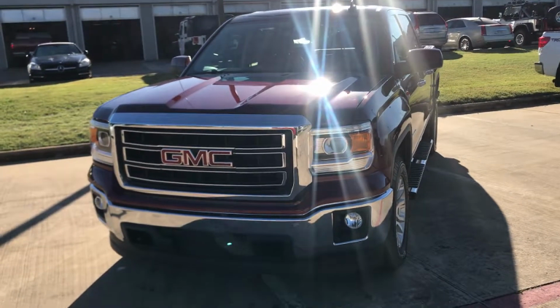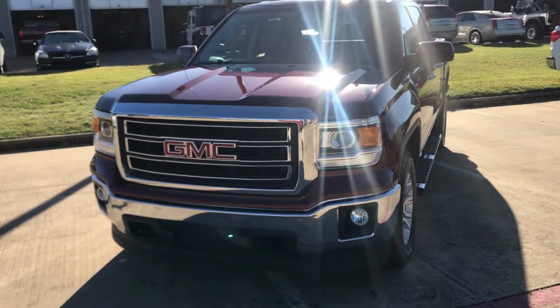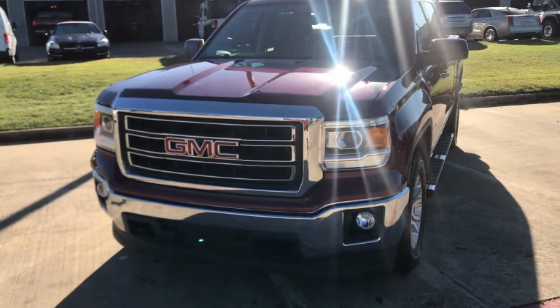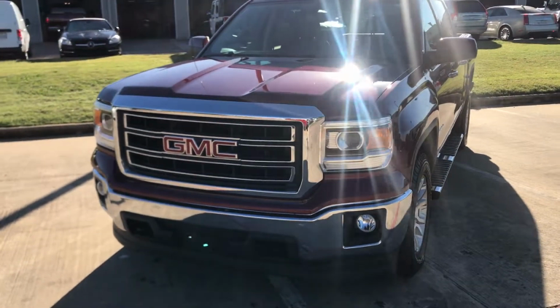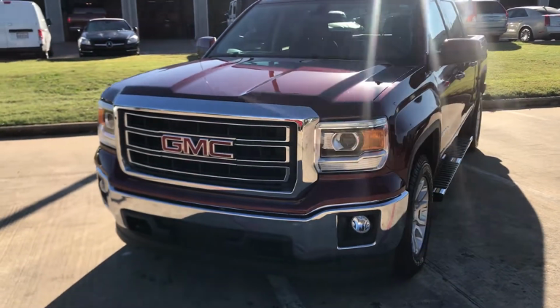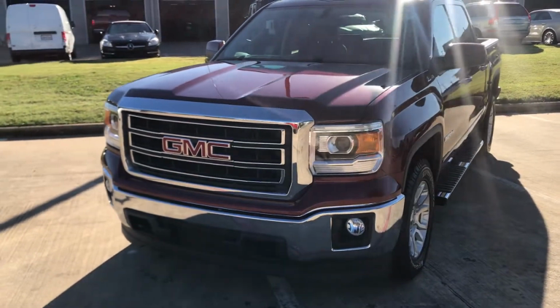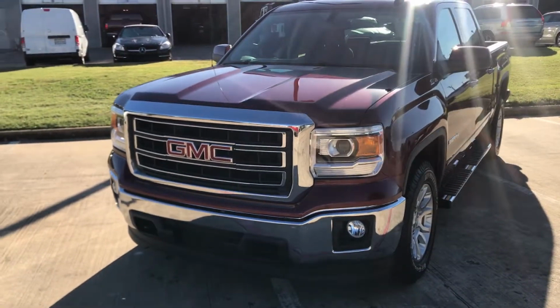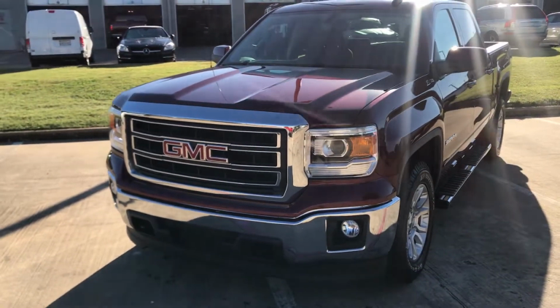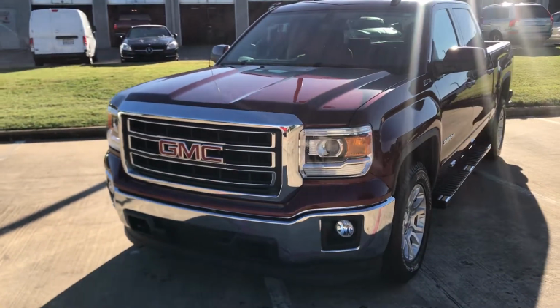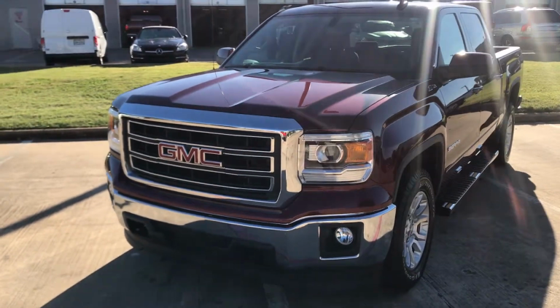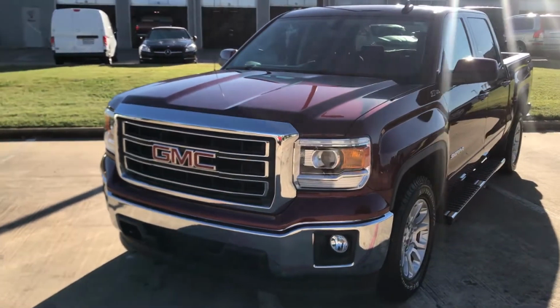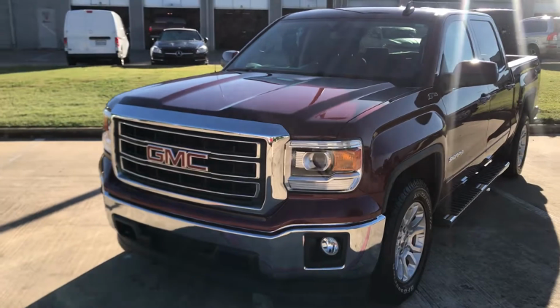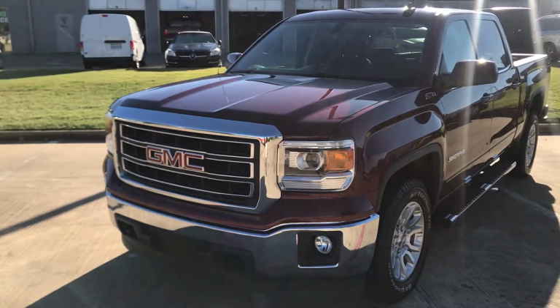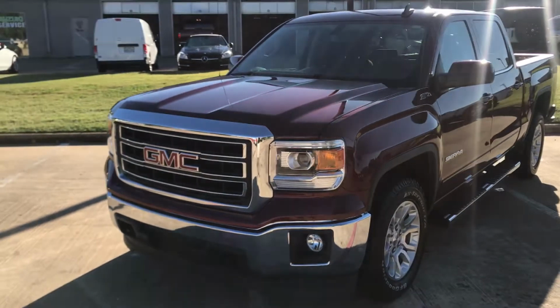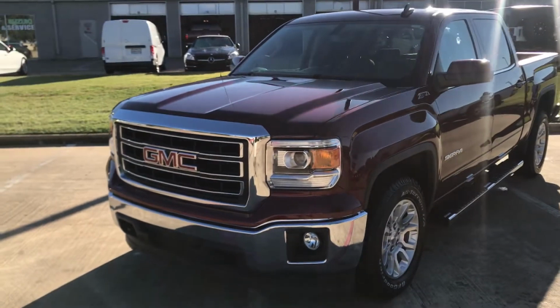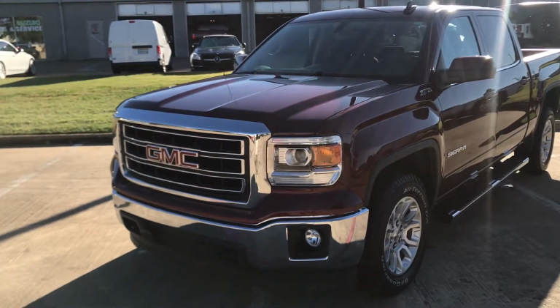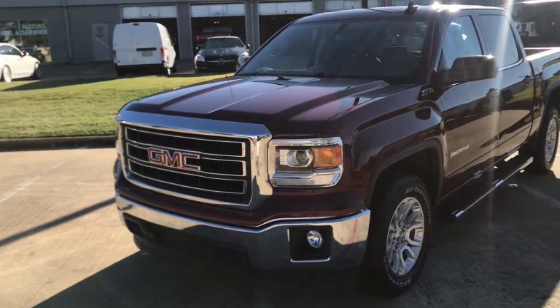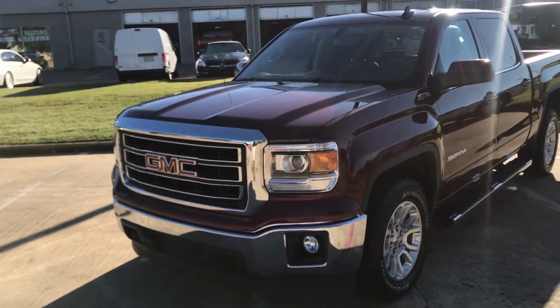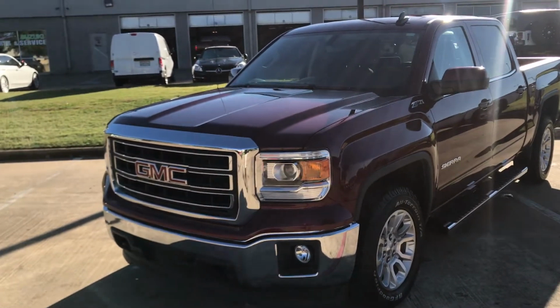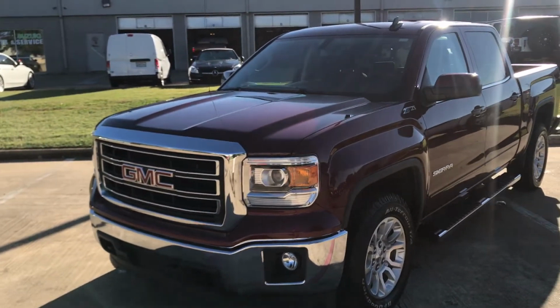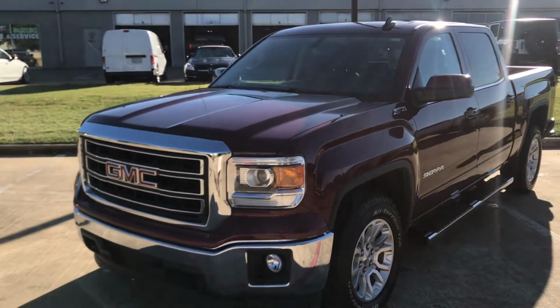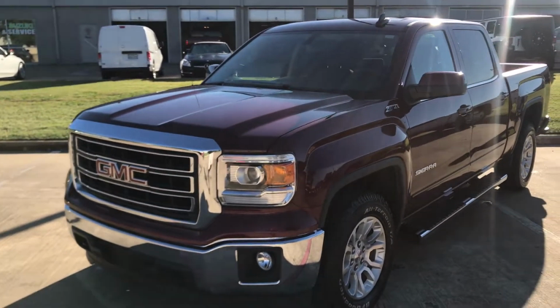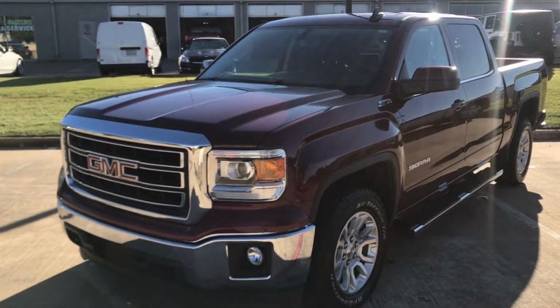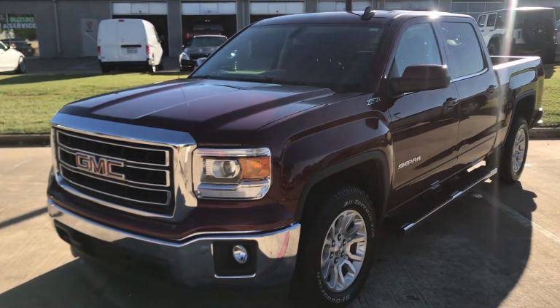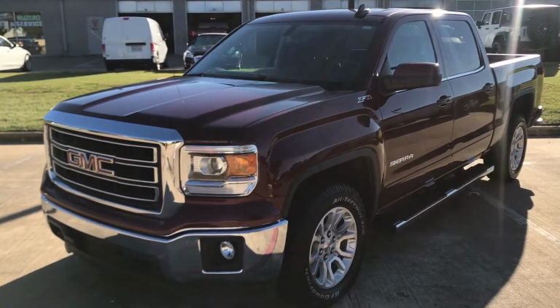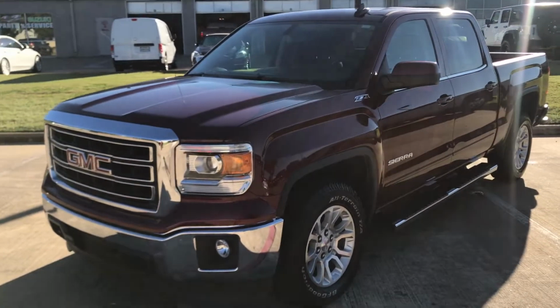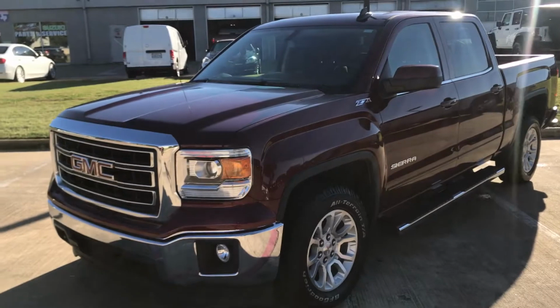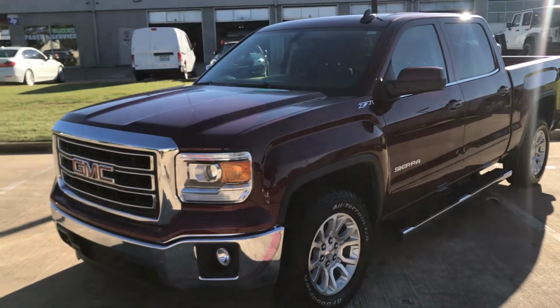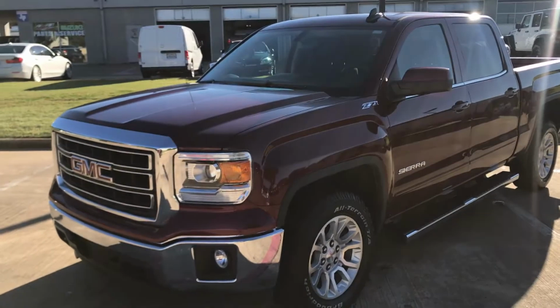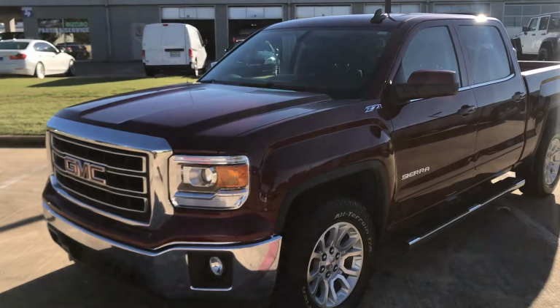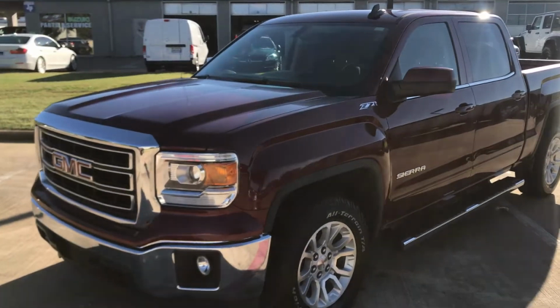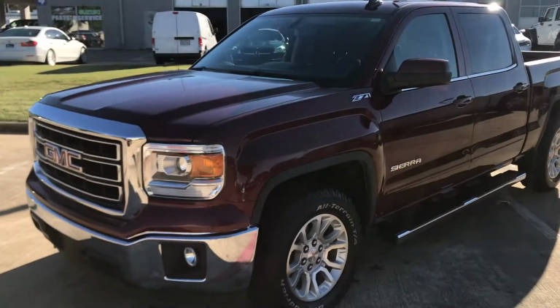Hey Eric, what's going on man? Shawn here at Hoppin Motorplex. I'm gonna send you a quick little video as well as those pictures — the 2015 Sierra SLE, 20,000 miles.